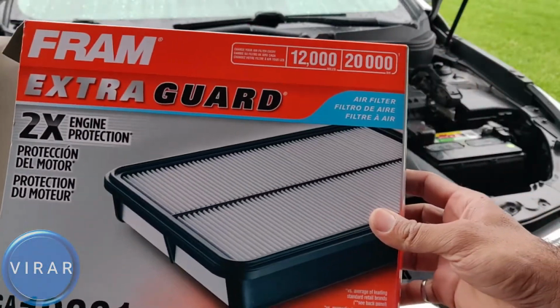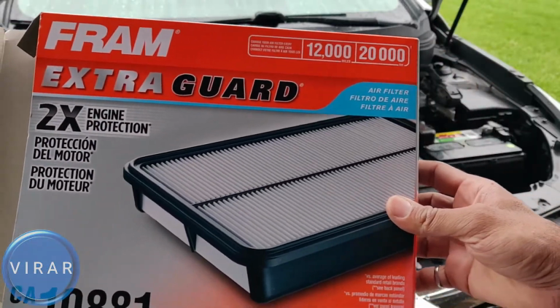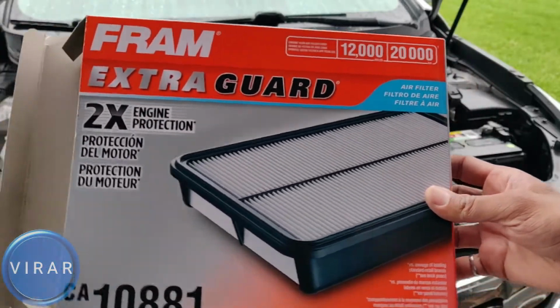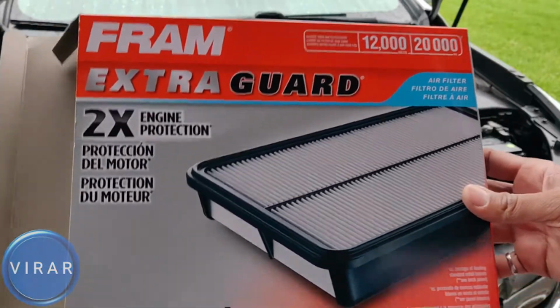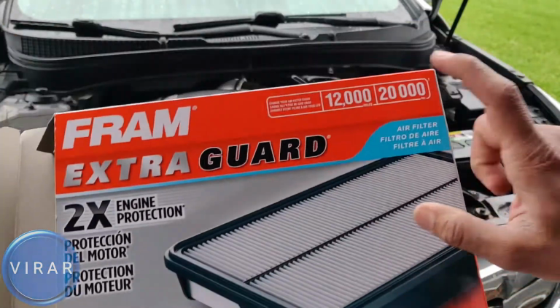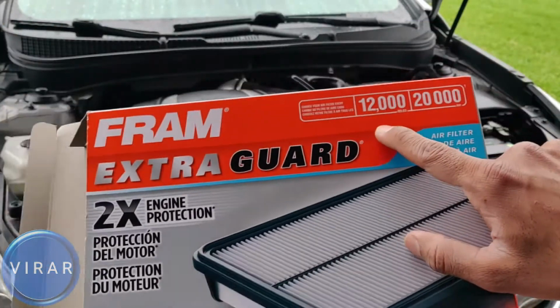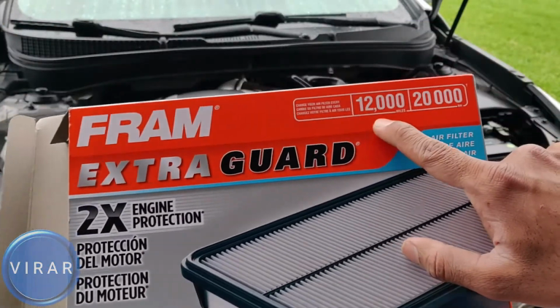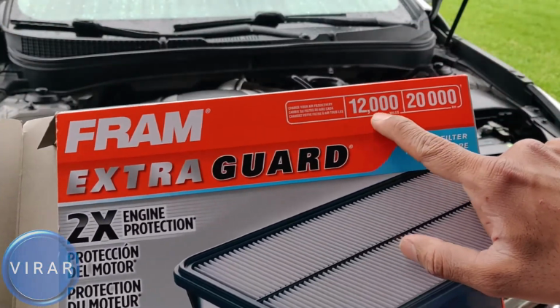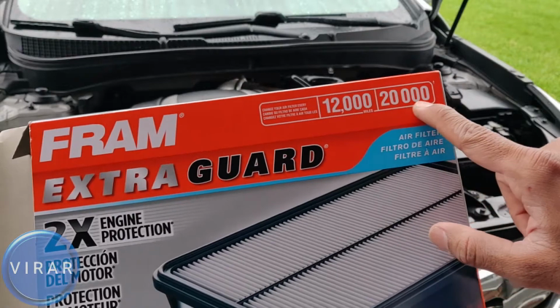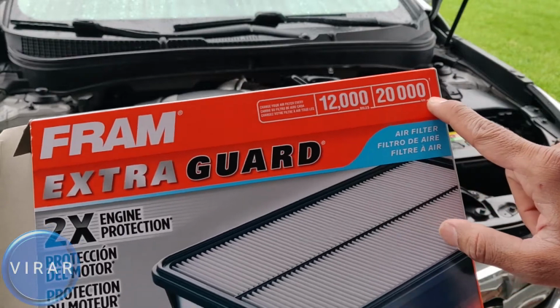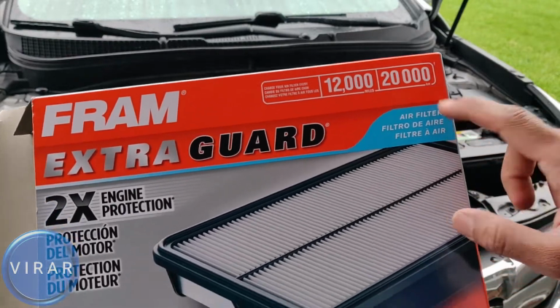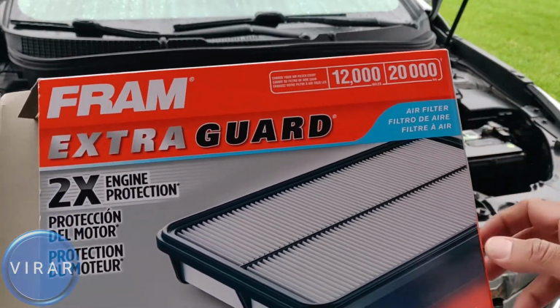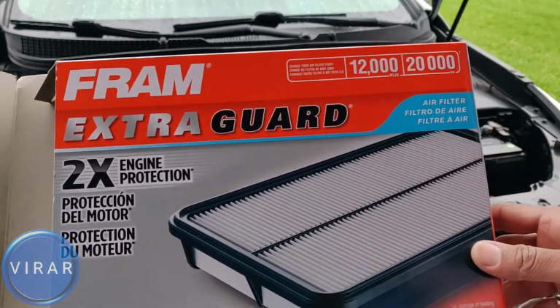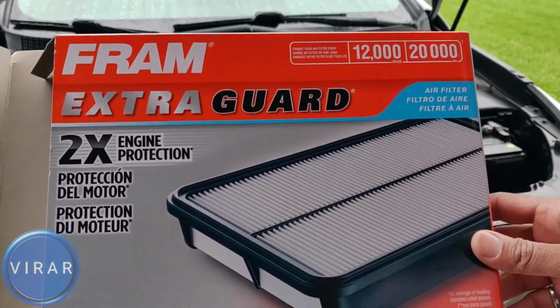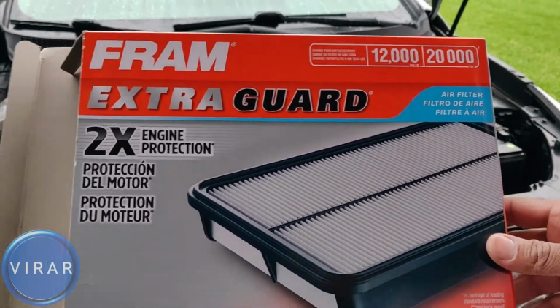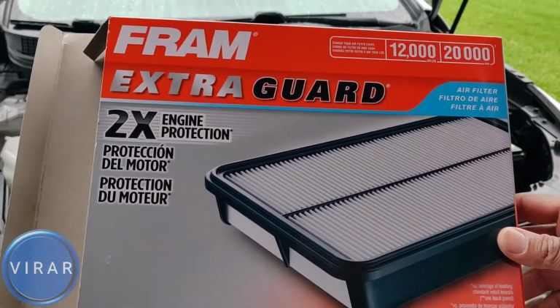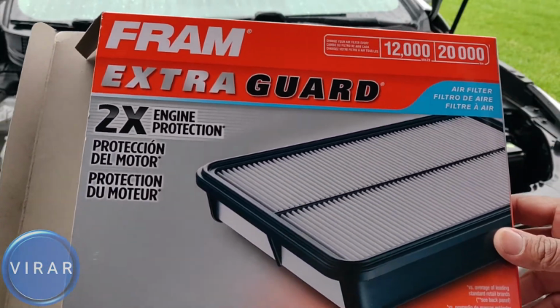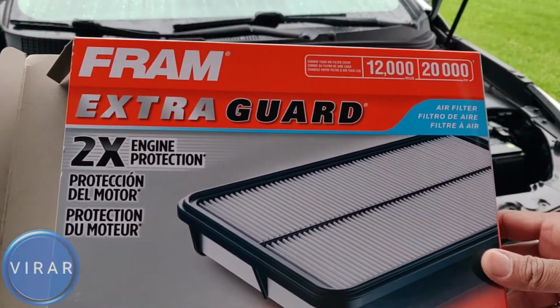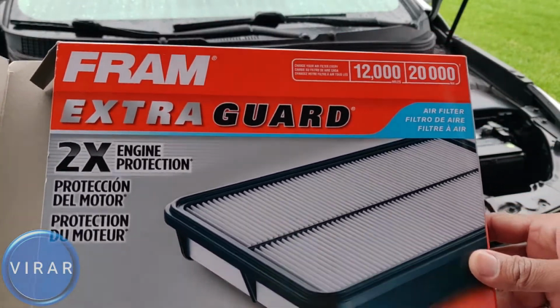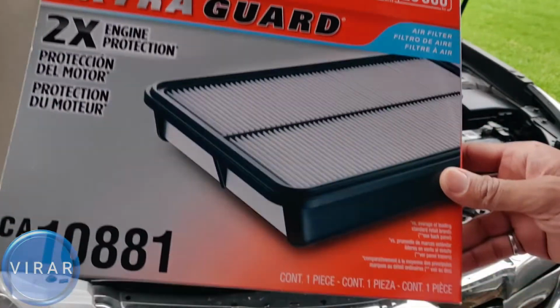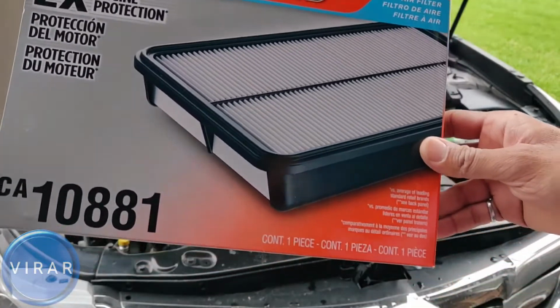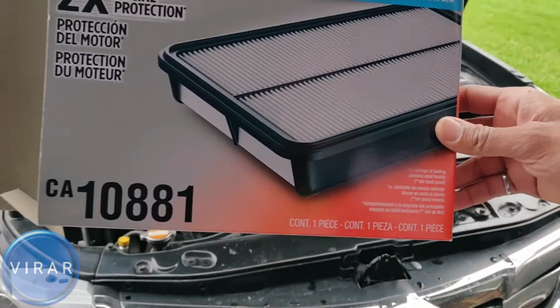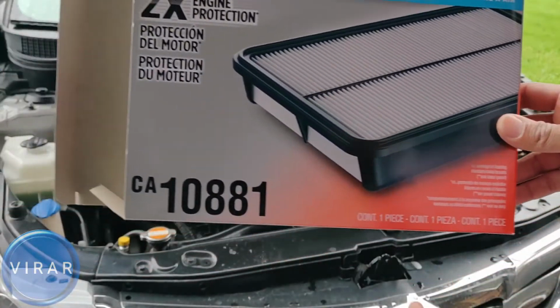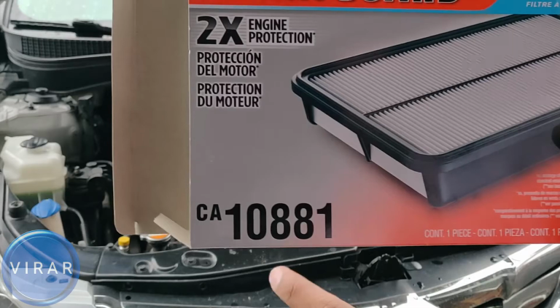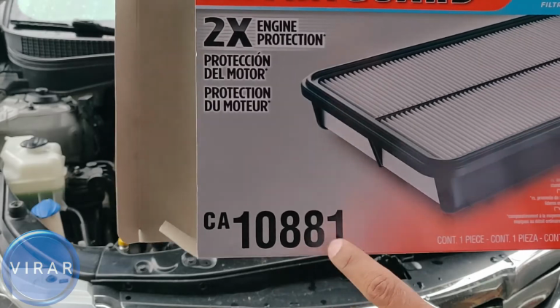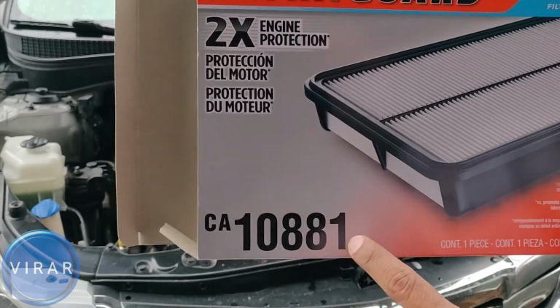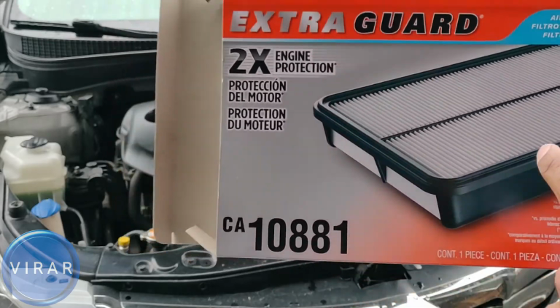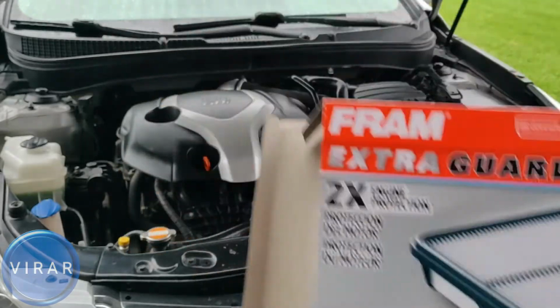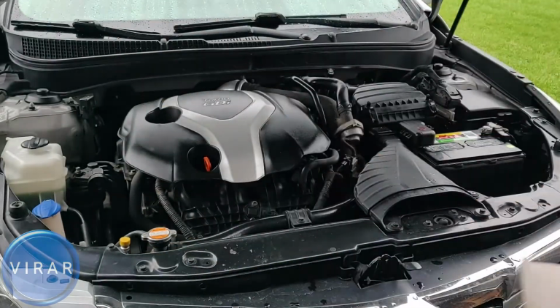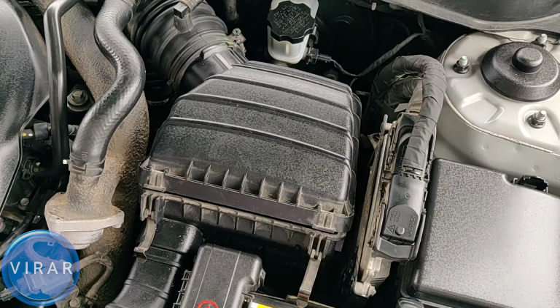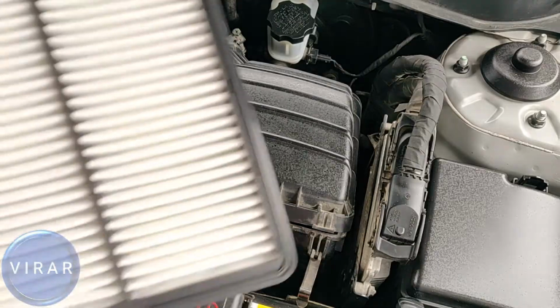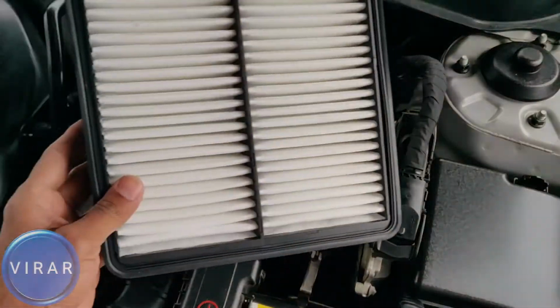You should be replacing your filter every 12,000 miles or 20,000 kilometers. That's the filter code for the one I got. You don't have to use this brand — you can use any brand filter as well, as long as it's the right size.